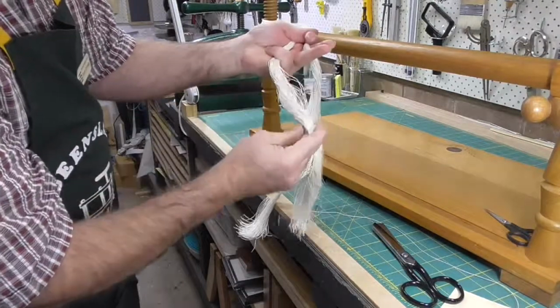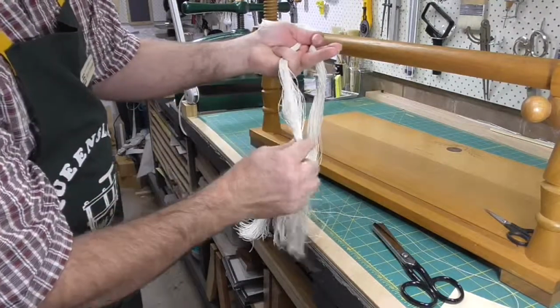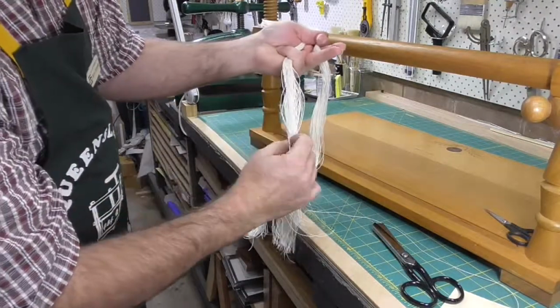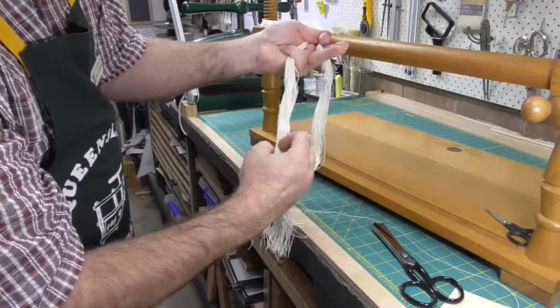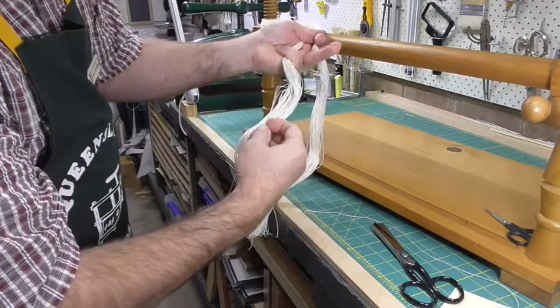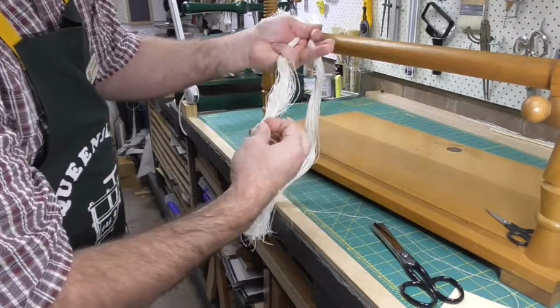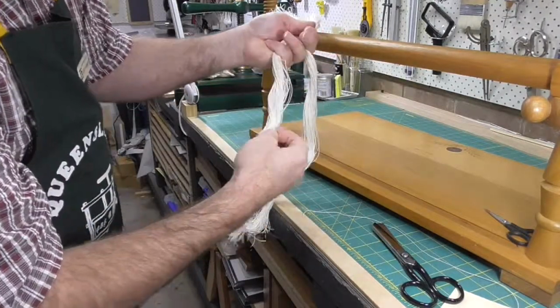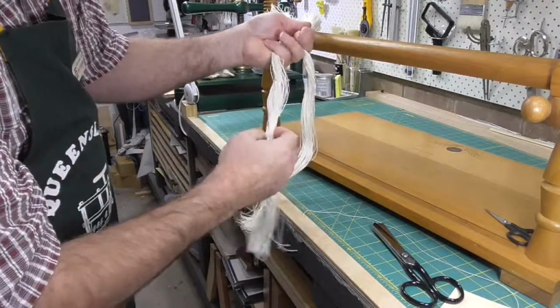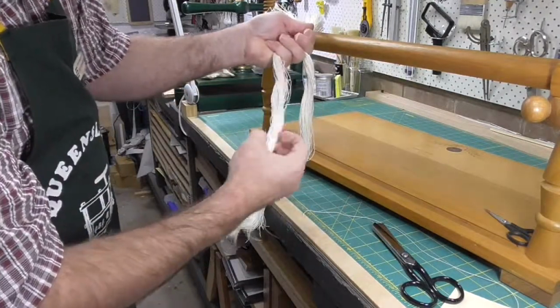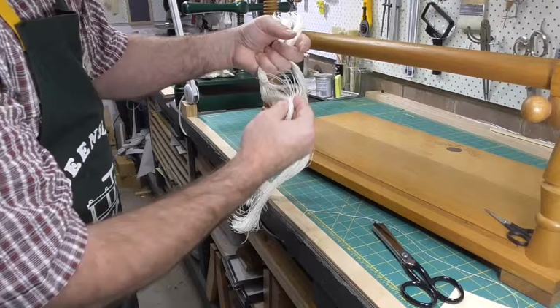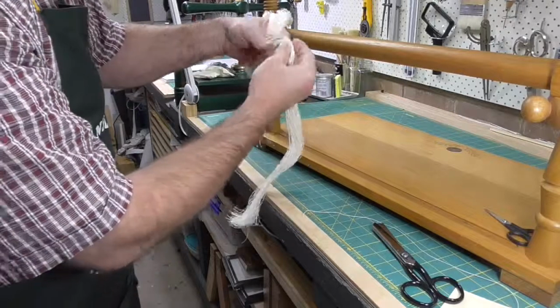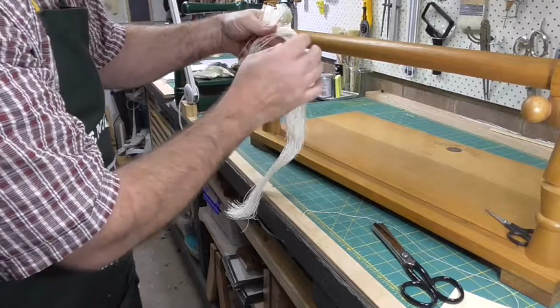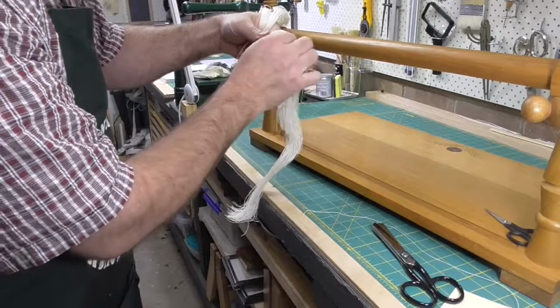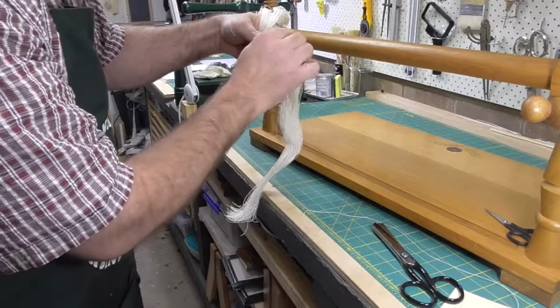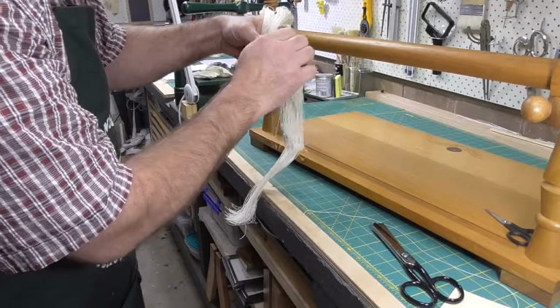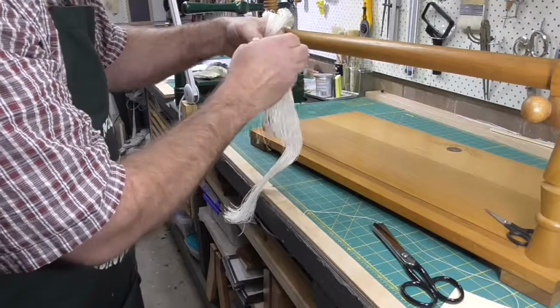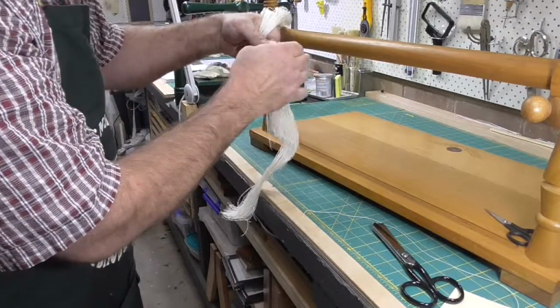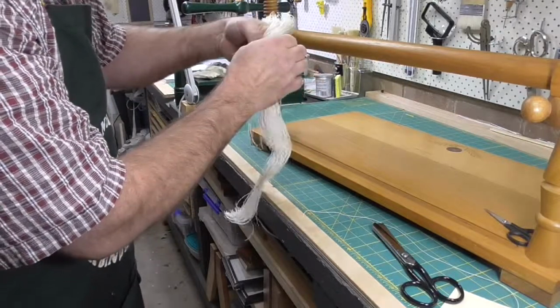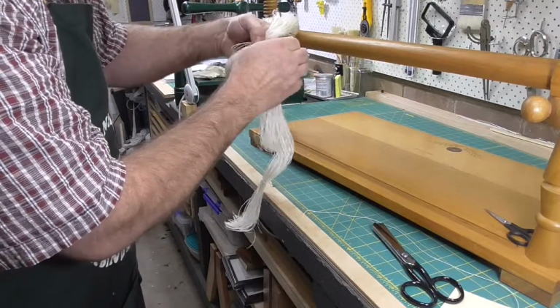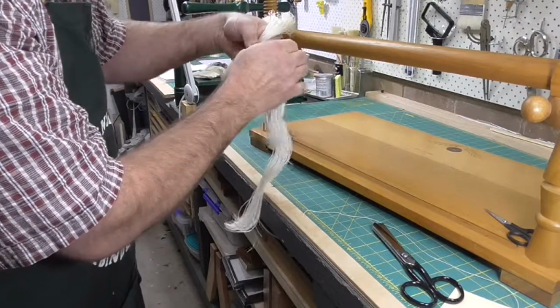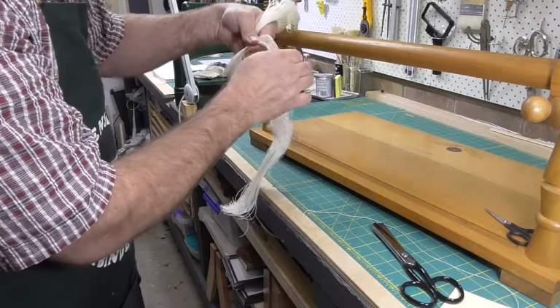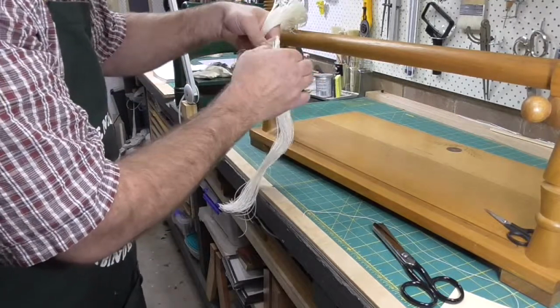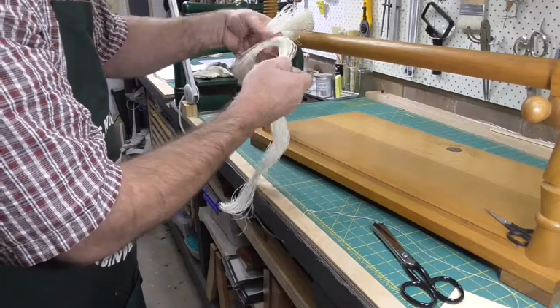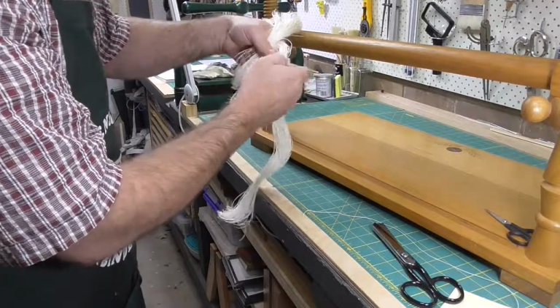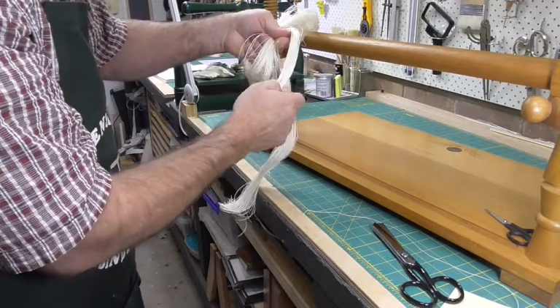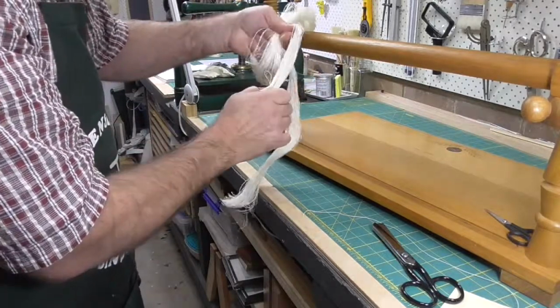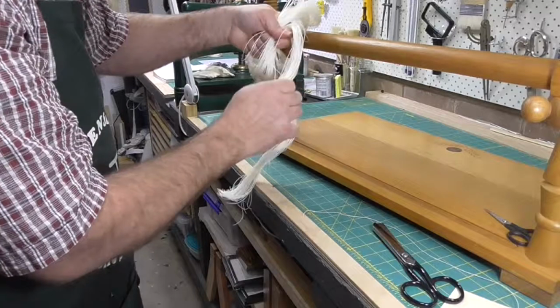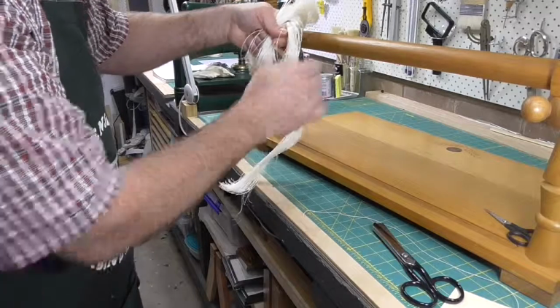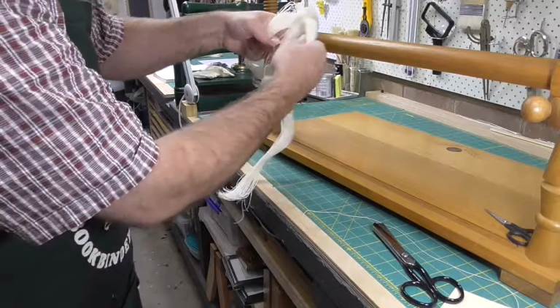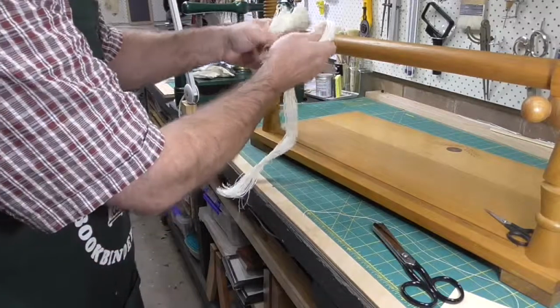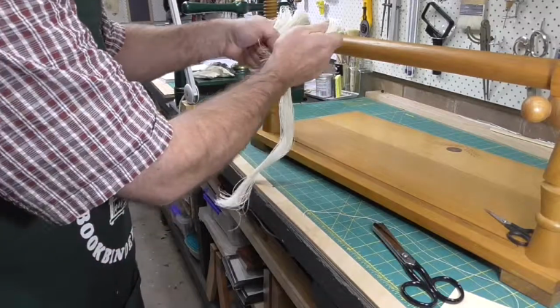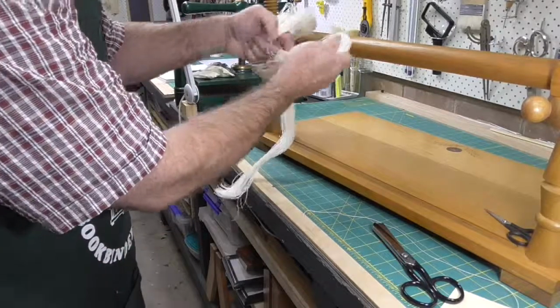Here I'm dealing with the ends of the length of thread, which have been tied around the loop to keep it organized. I'd normally have undone those.